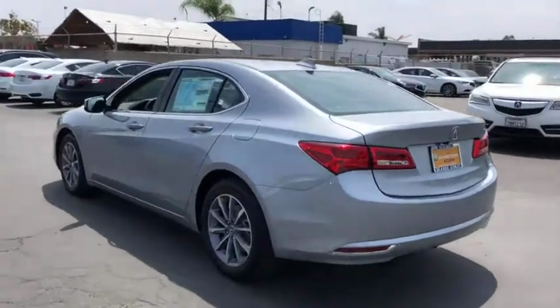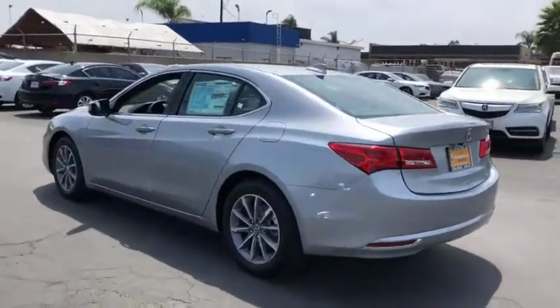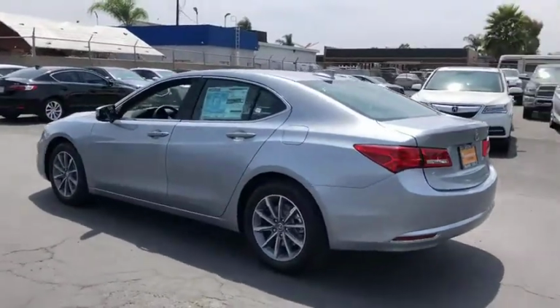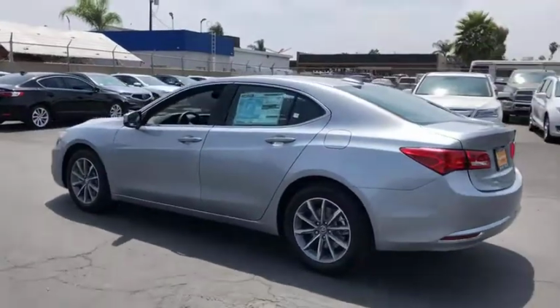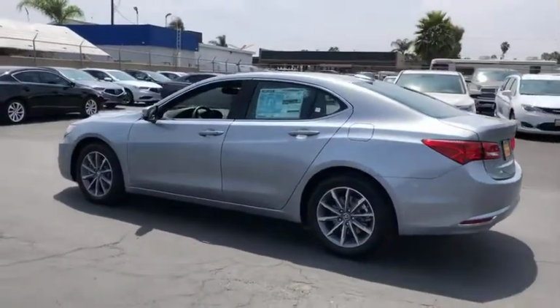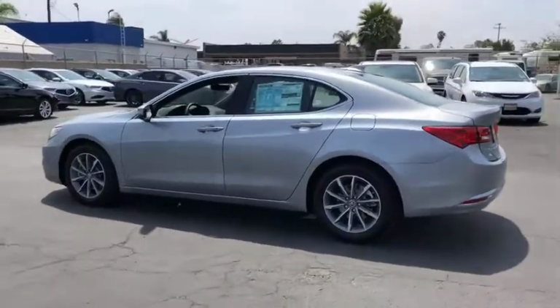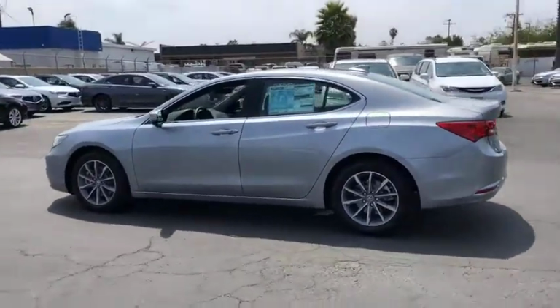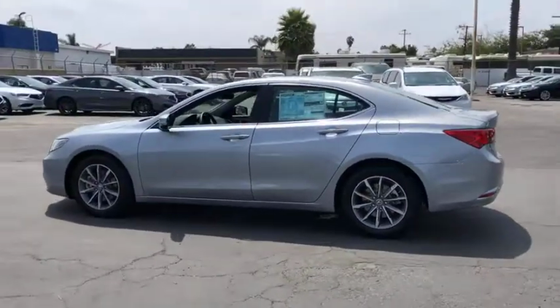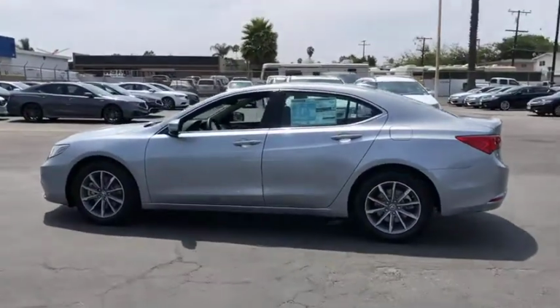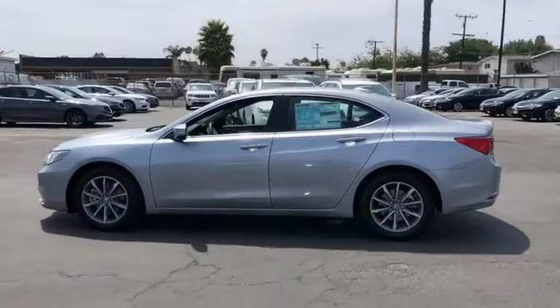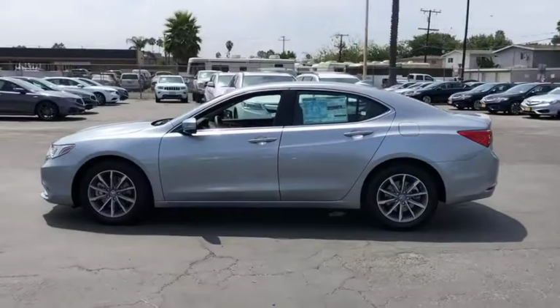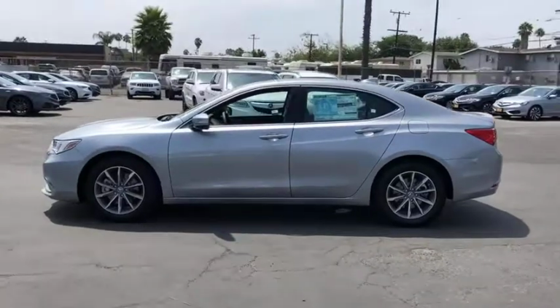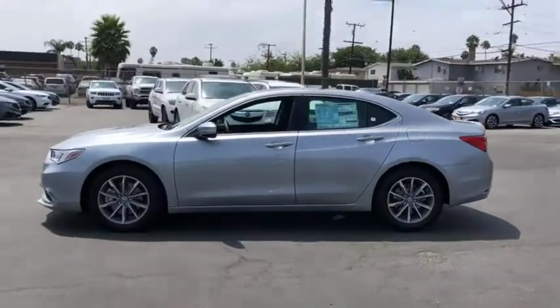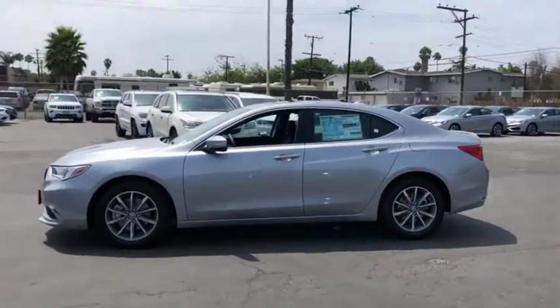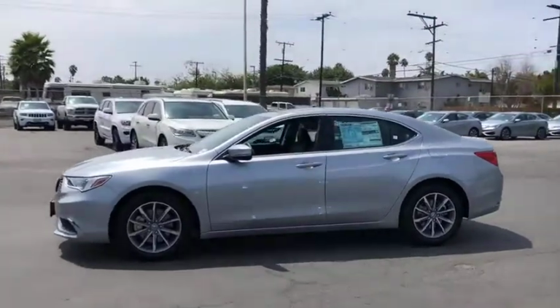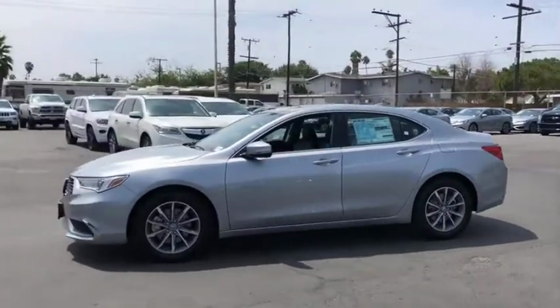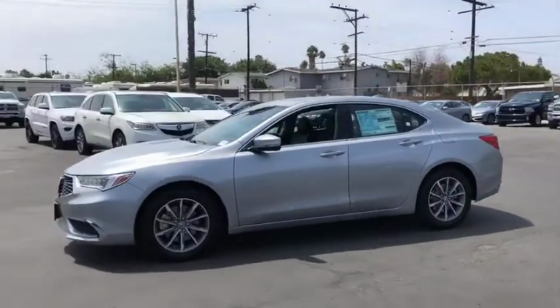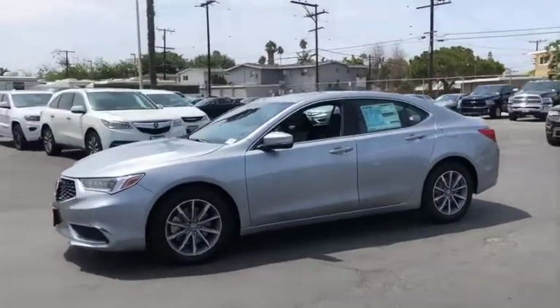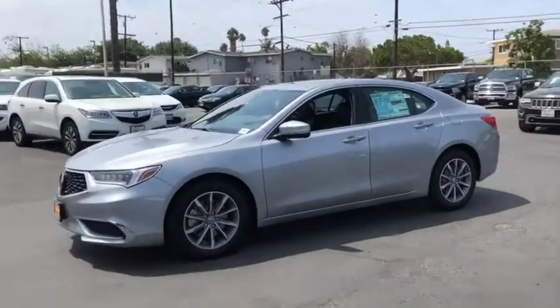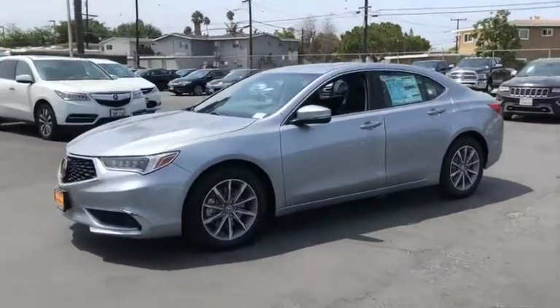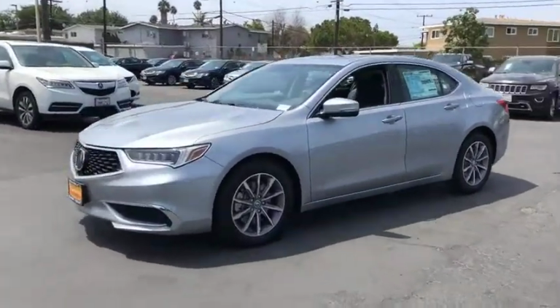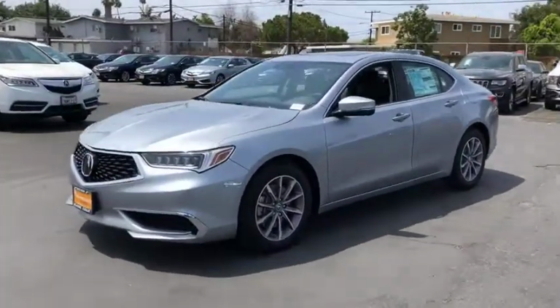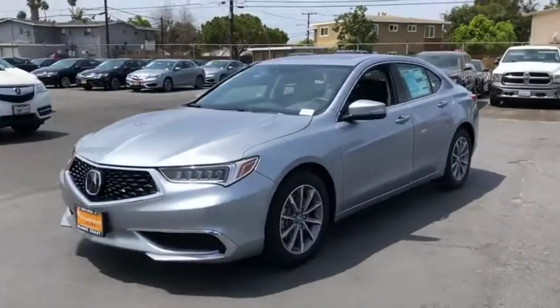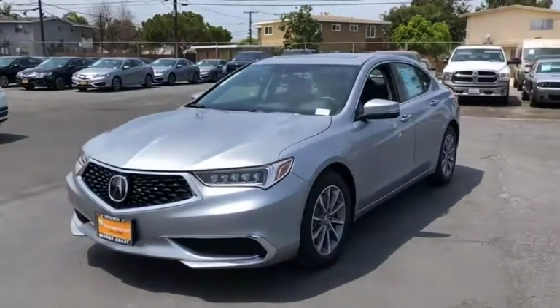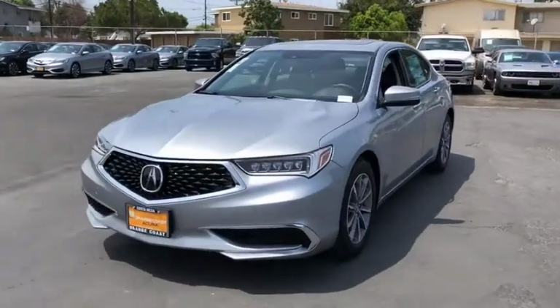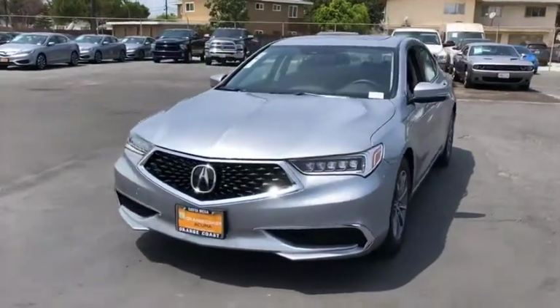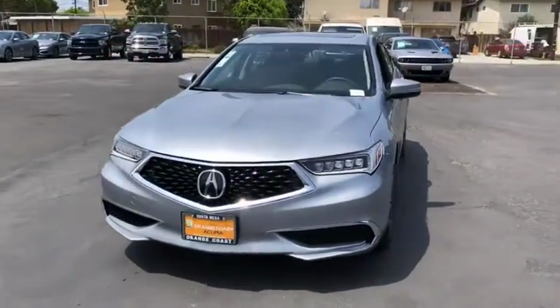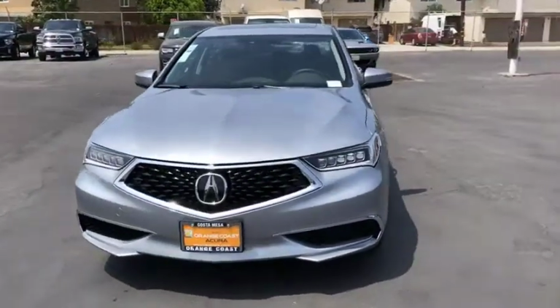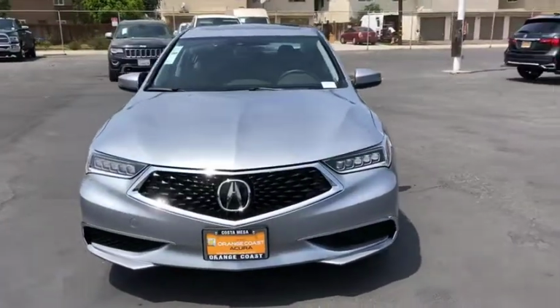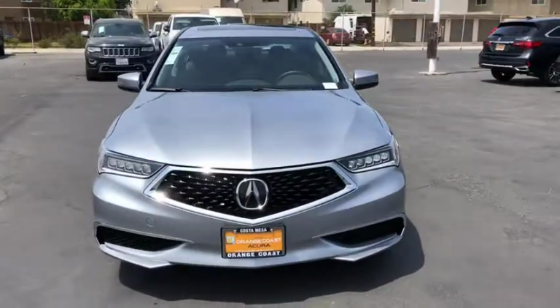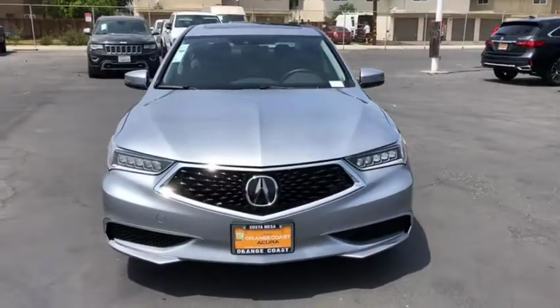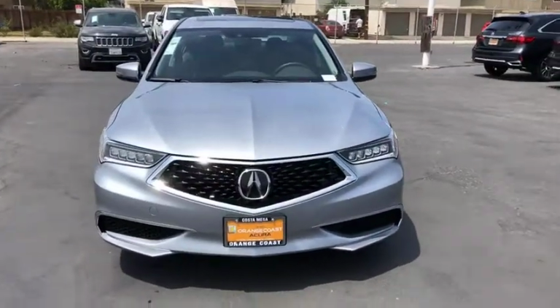Here are some of this vehicle's great options: lane departure warning, keyless entry, traction control, power passenger seat, steering wheel audio control, stability control, anti-lock braking system, backup camera, Bluetooth.